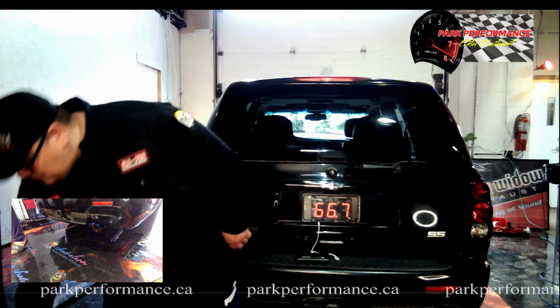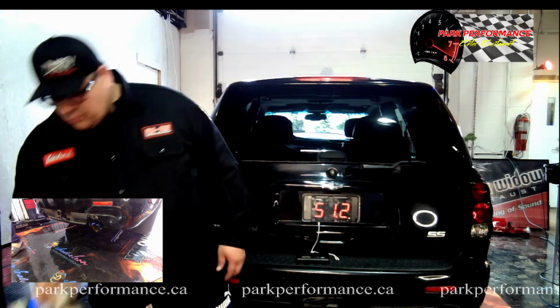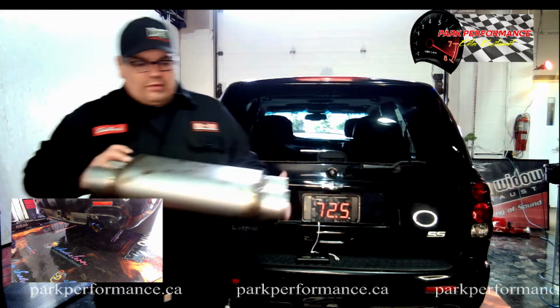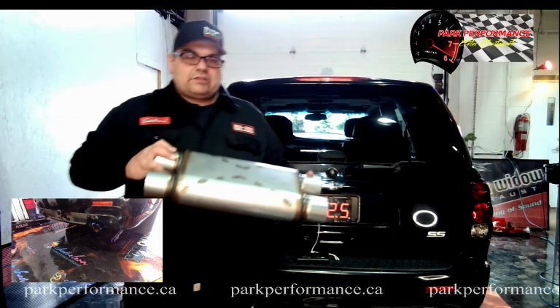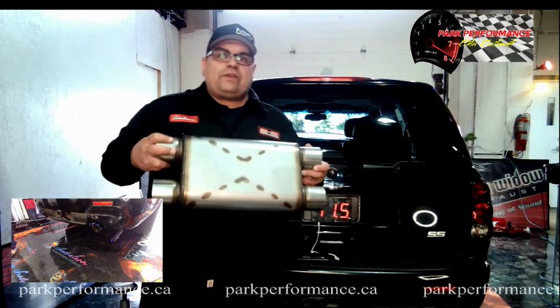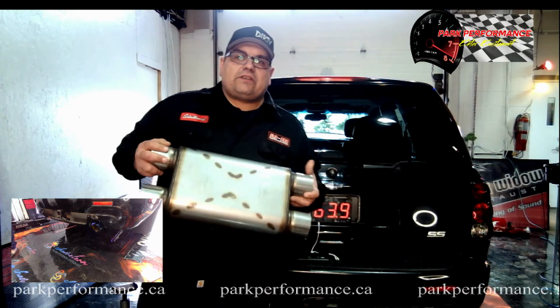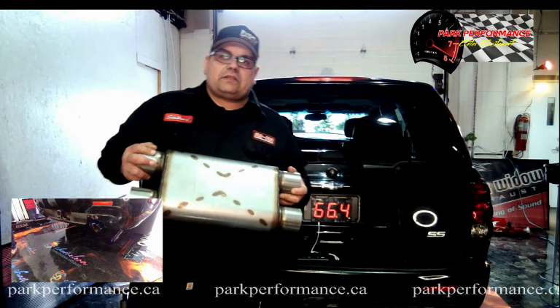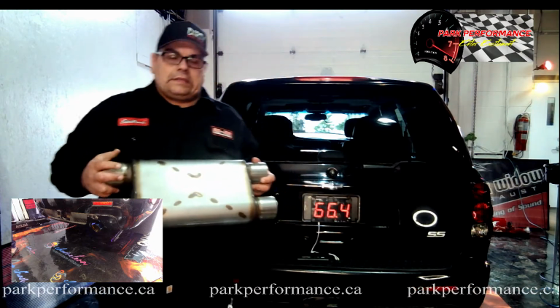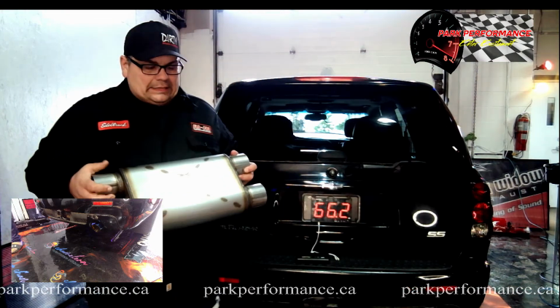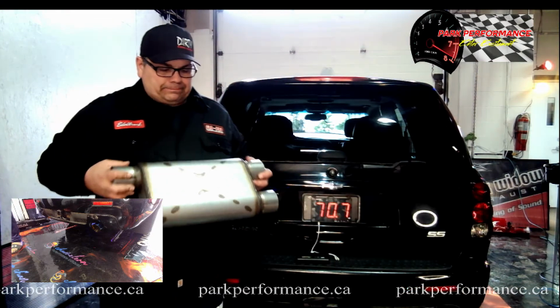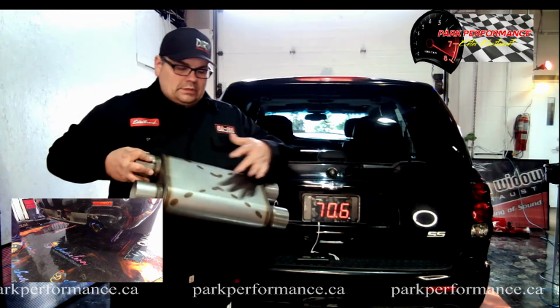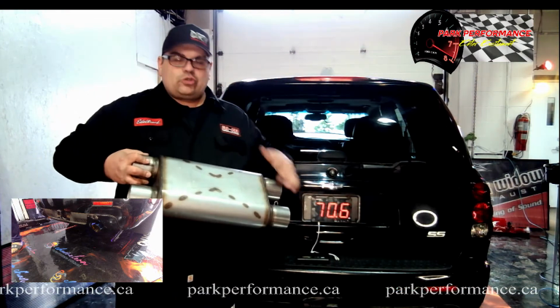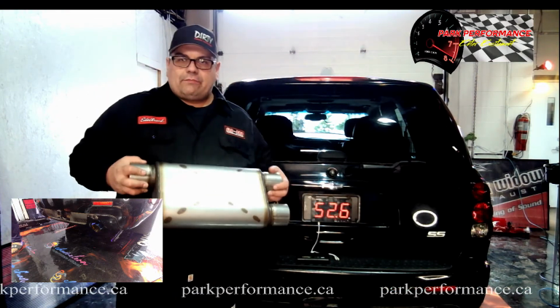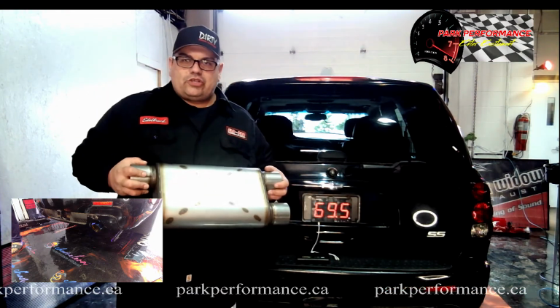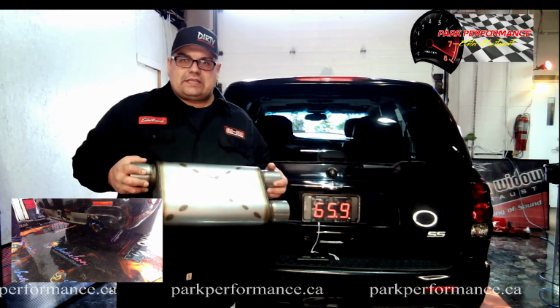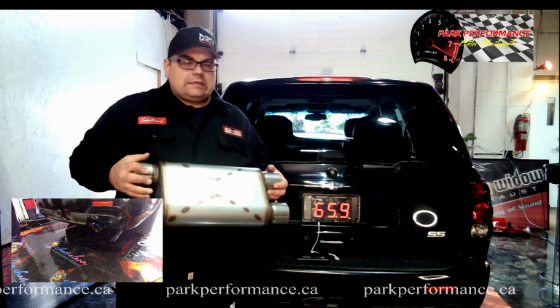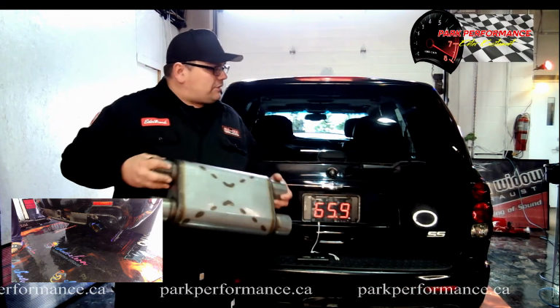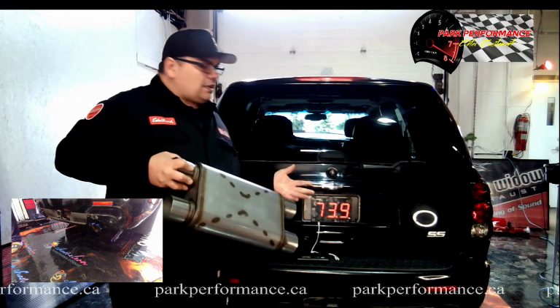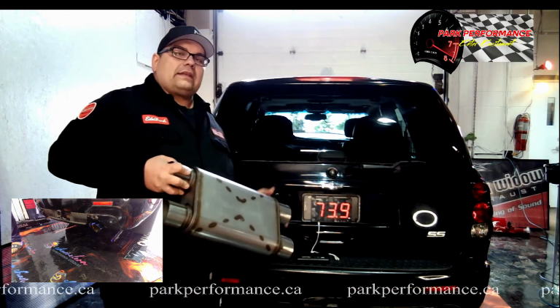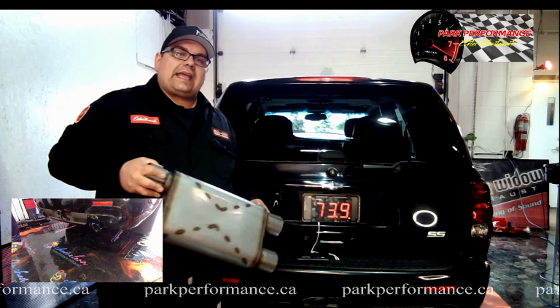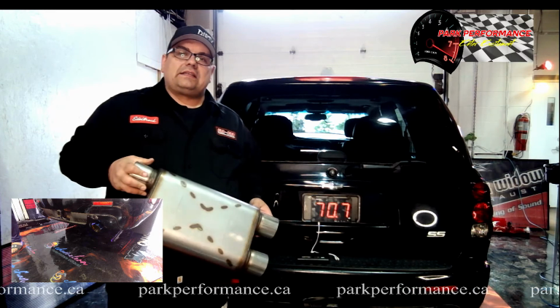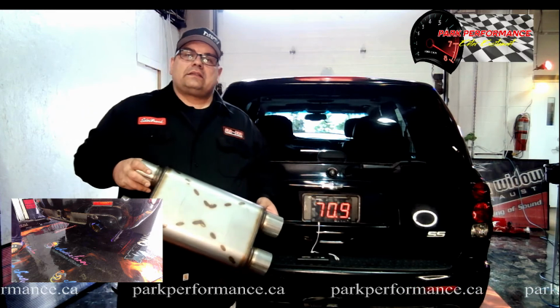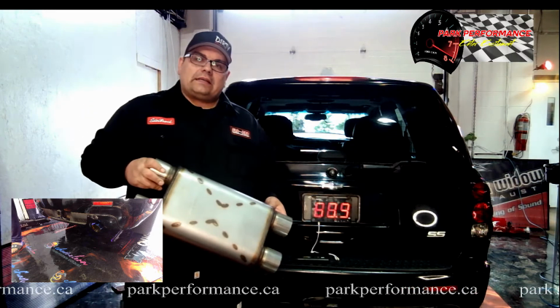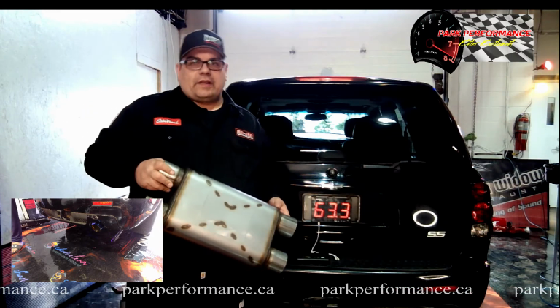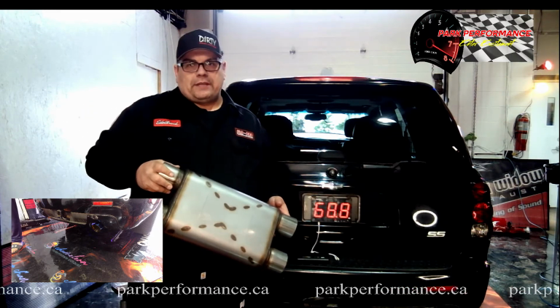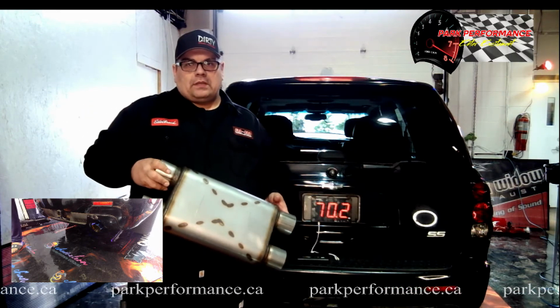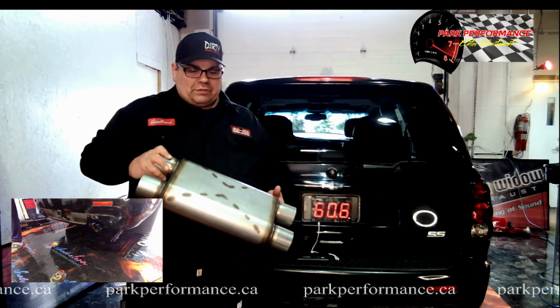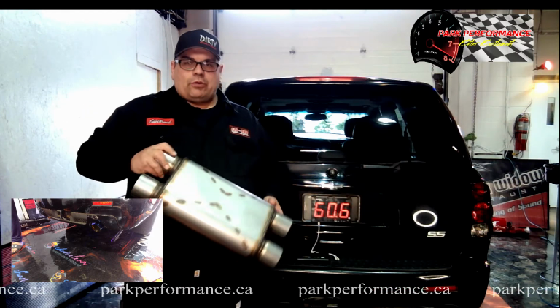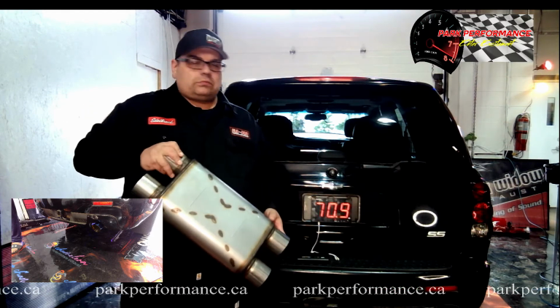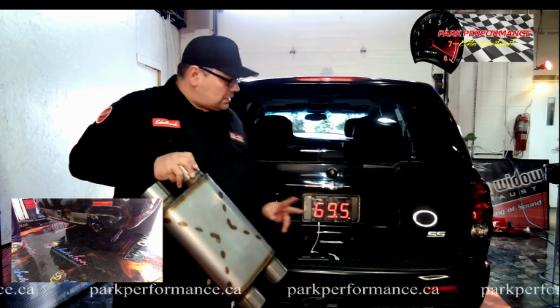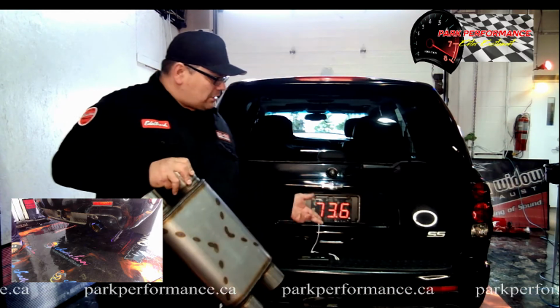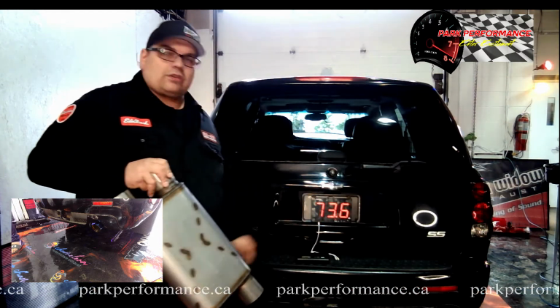The one we're using right now is the 250 series, dual chamber as you can see. On this vehicle again: cat delete, flex pipe with the Black Widow coming out of a single rear.